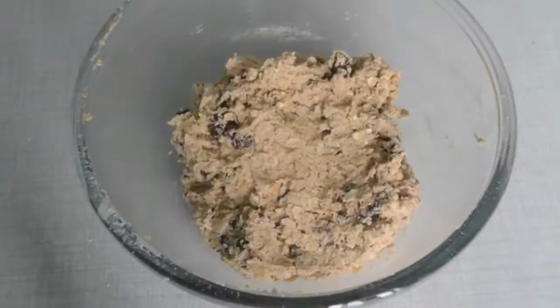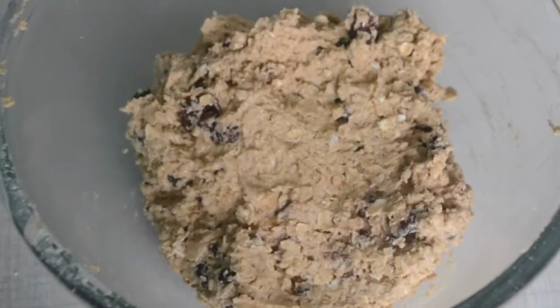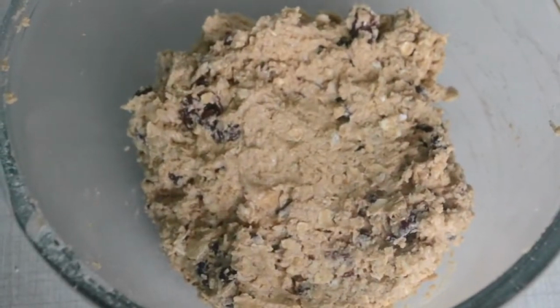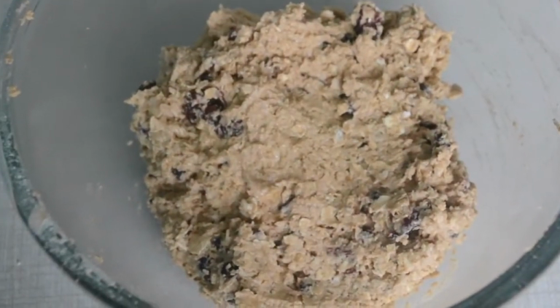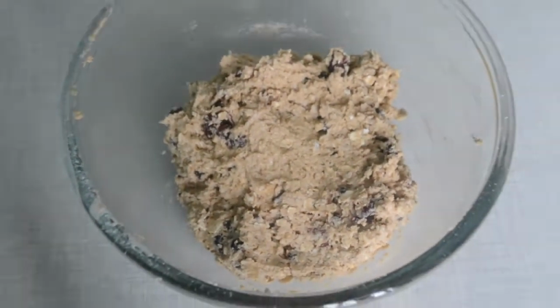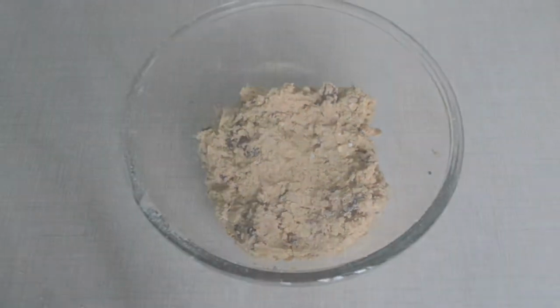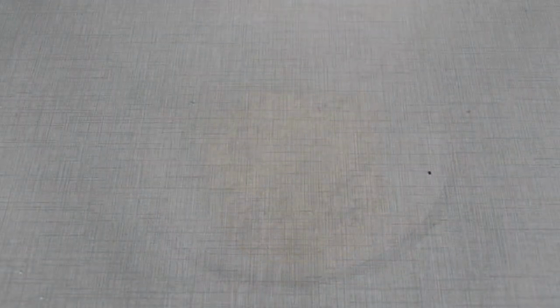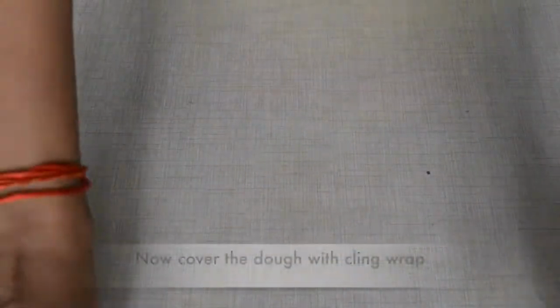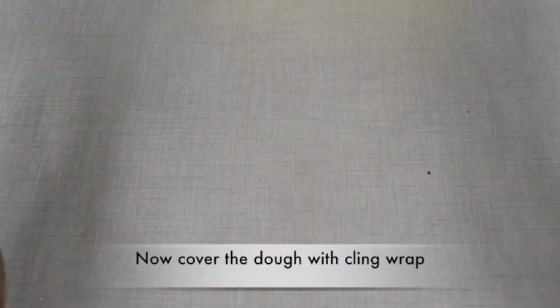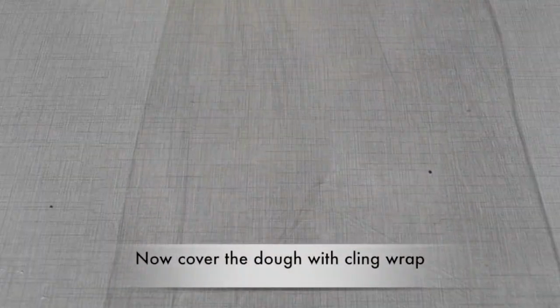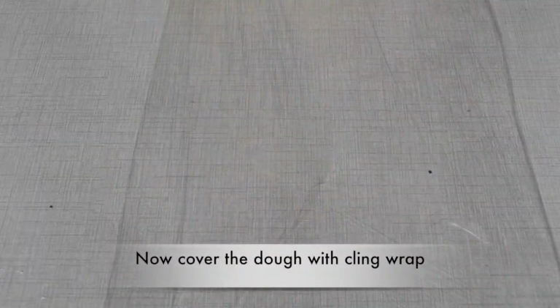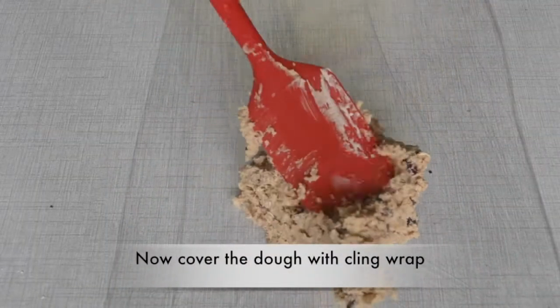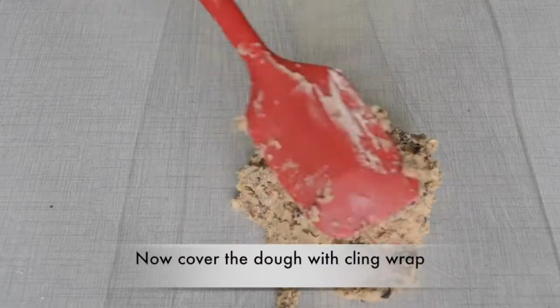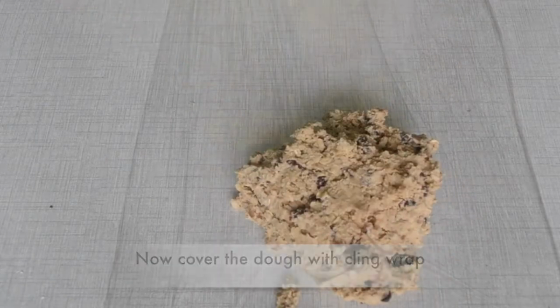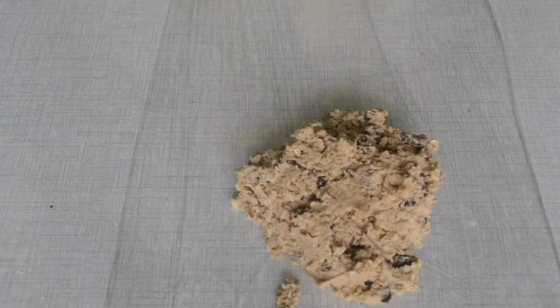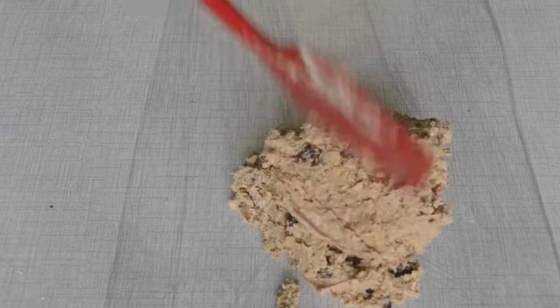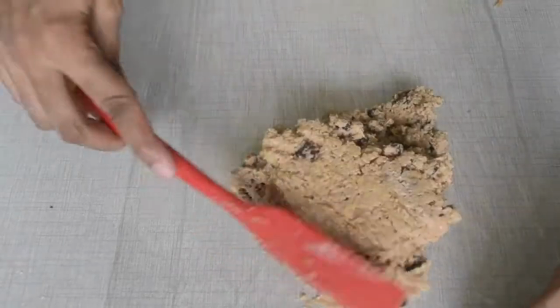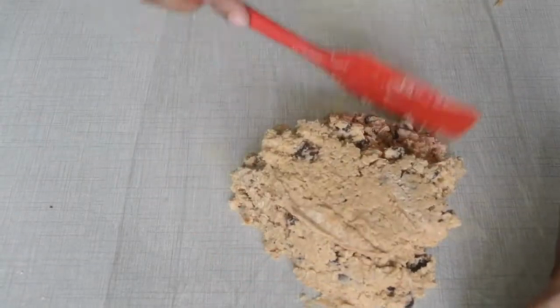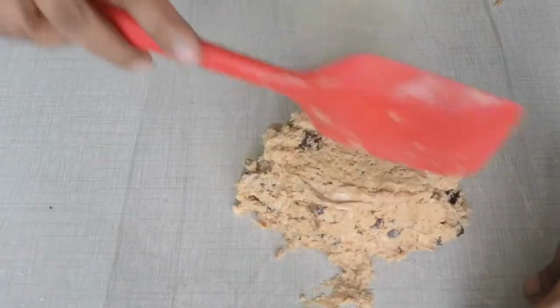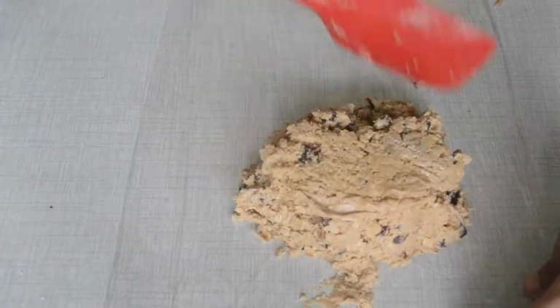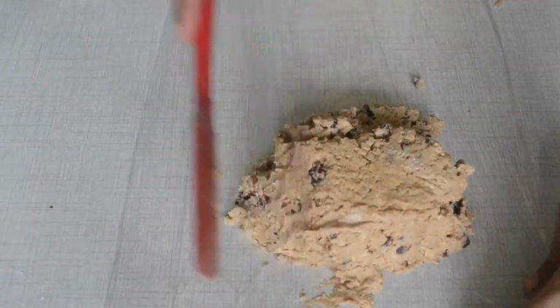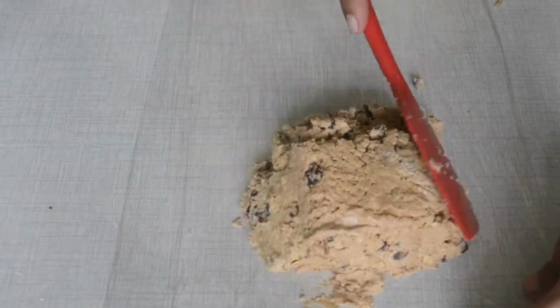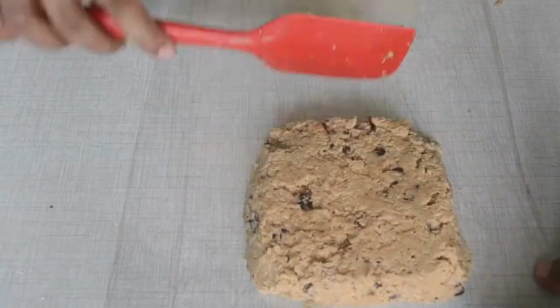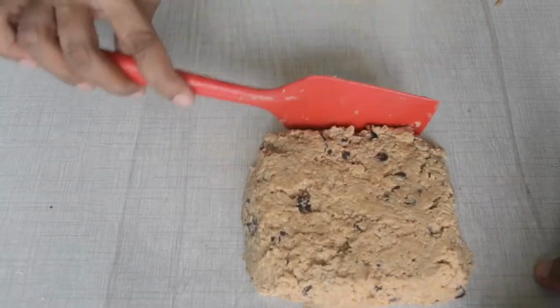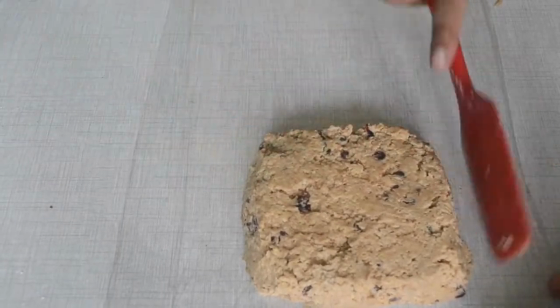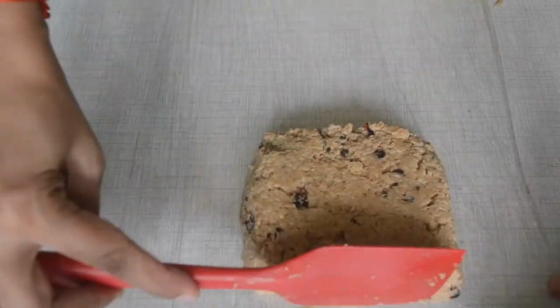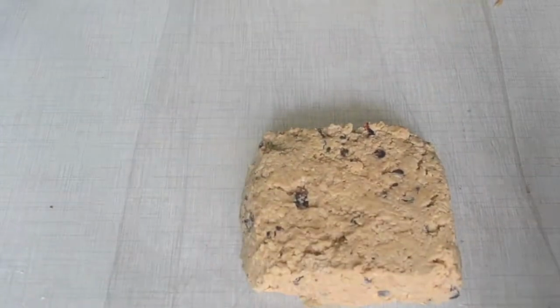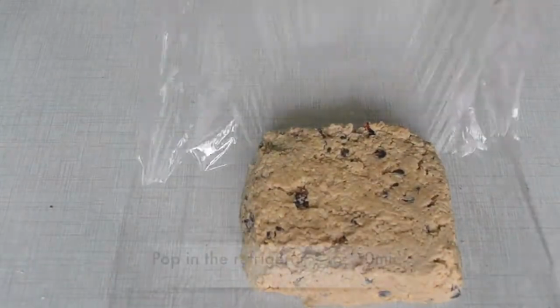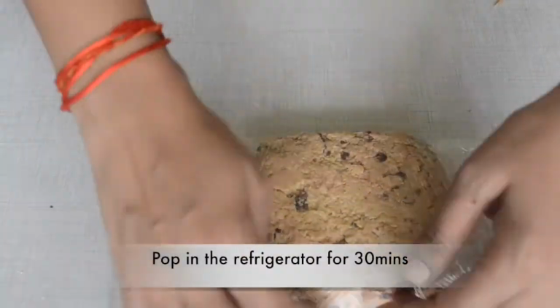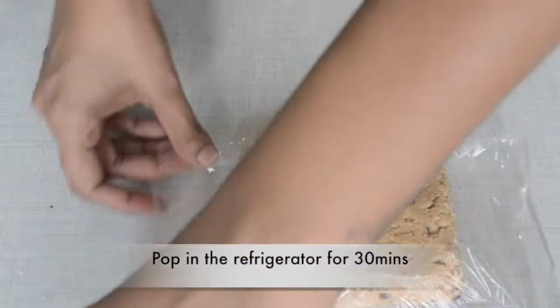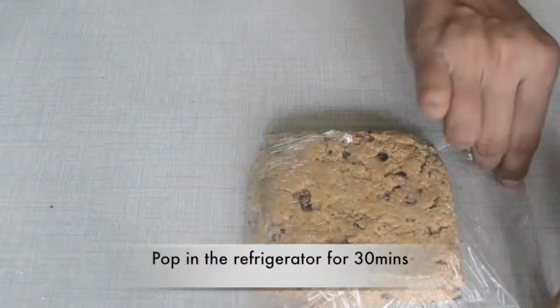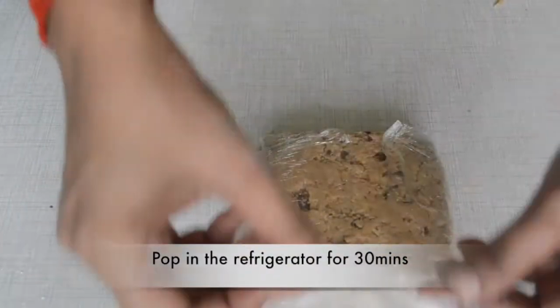Our dough is ready. Now we will wrap it in cling wrap and refrigerate for 30 minutes so that the dough will set and it will be easy to handle.